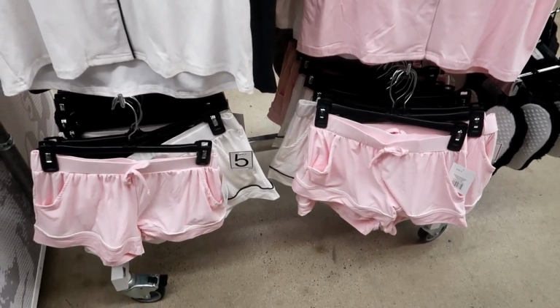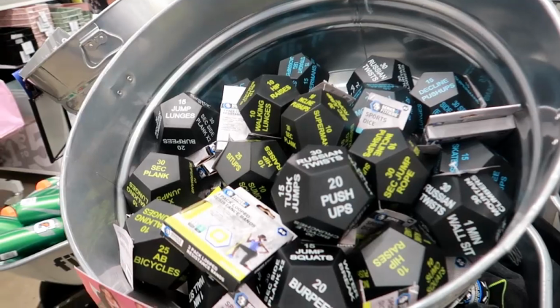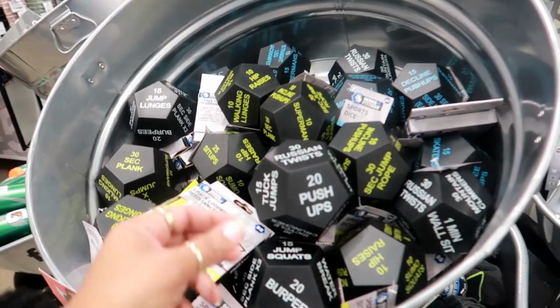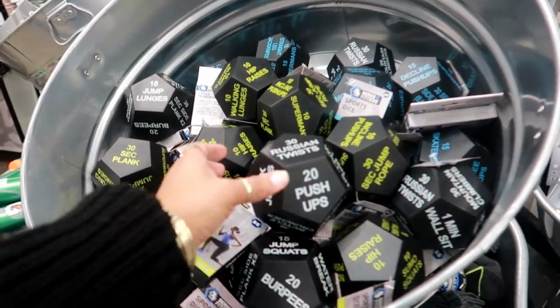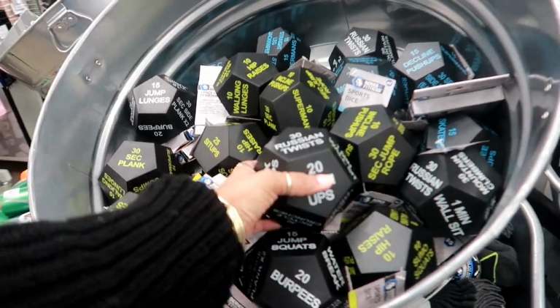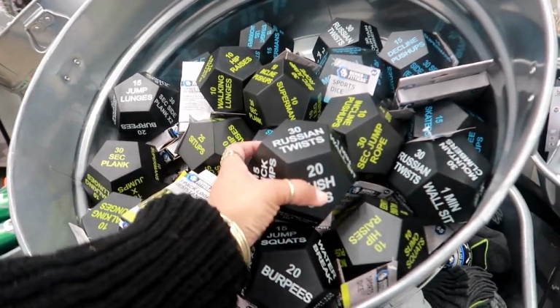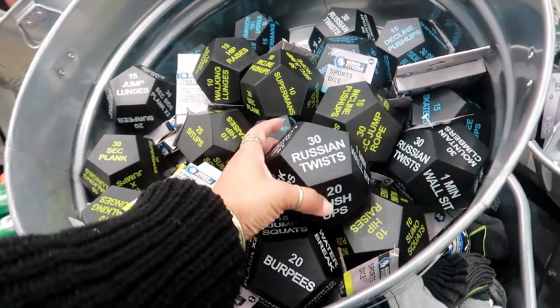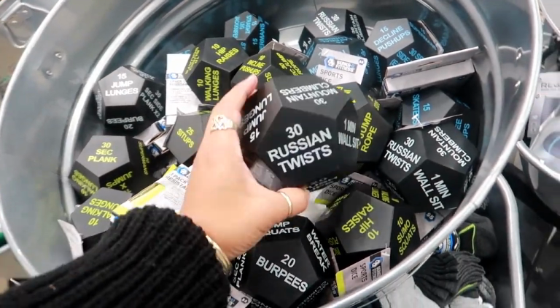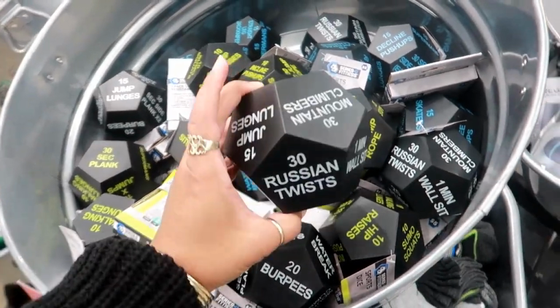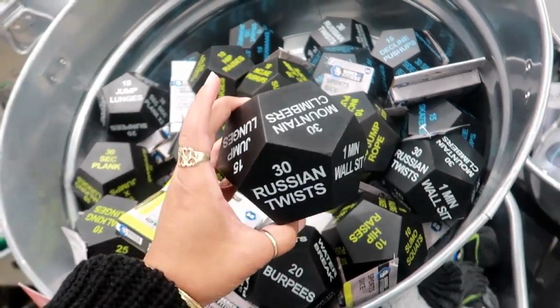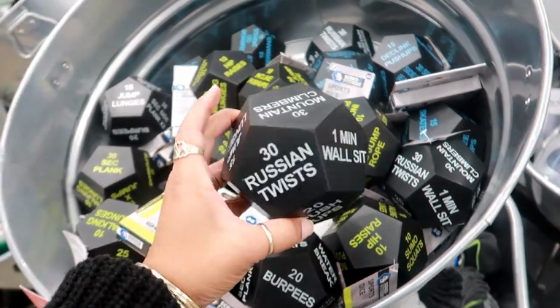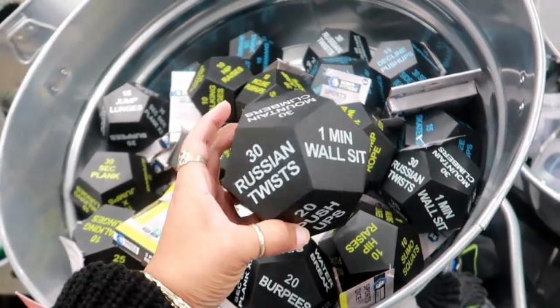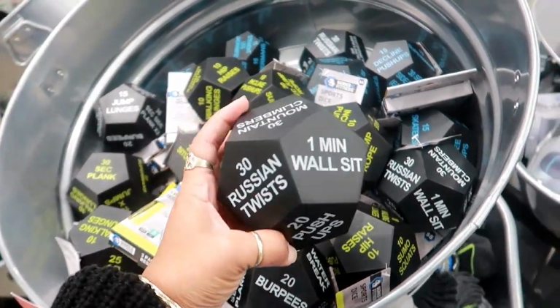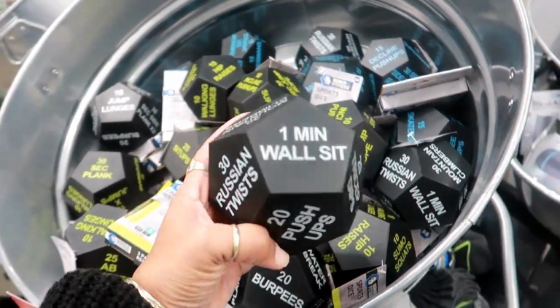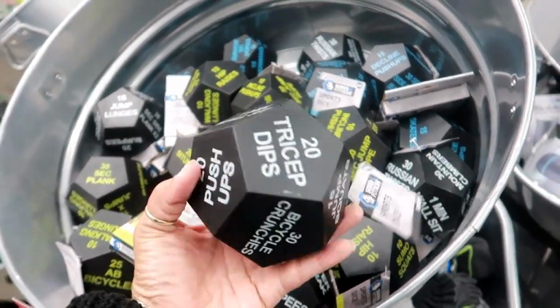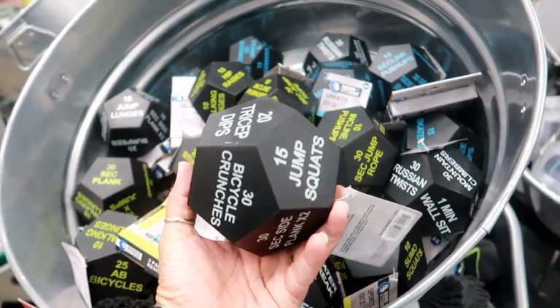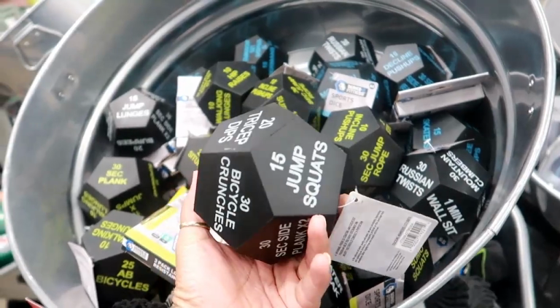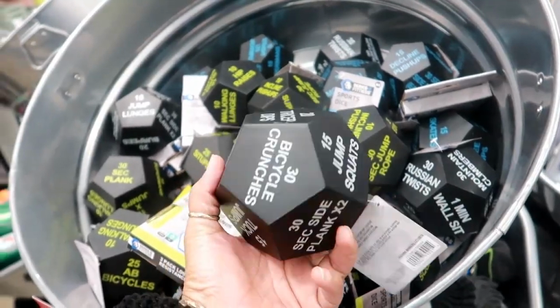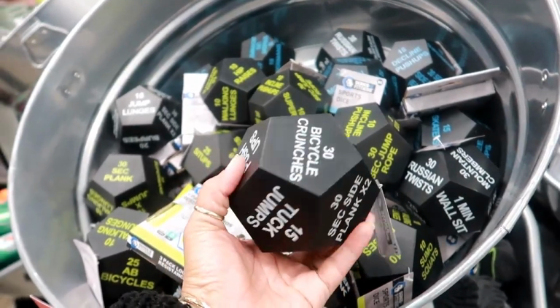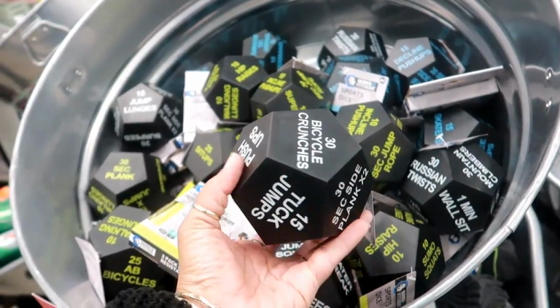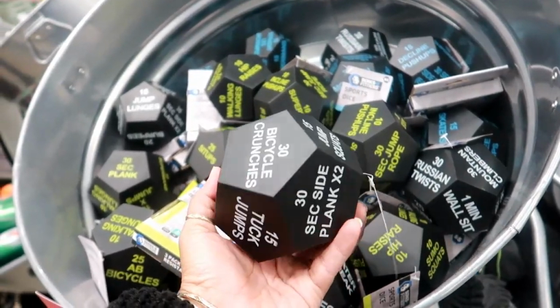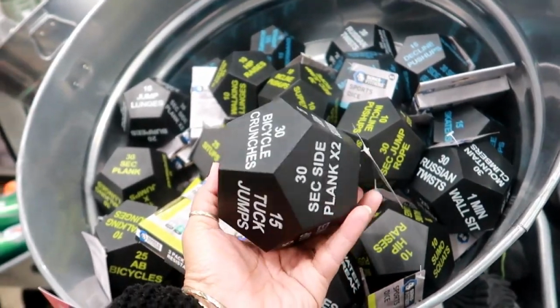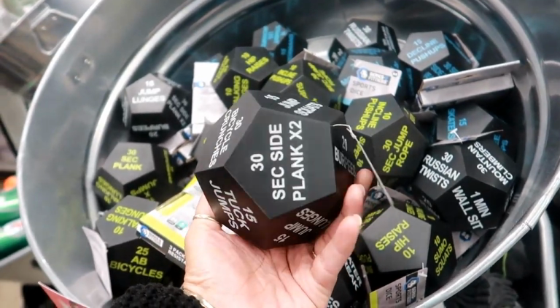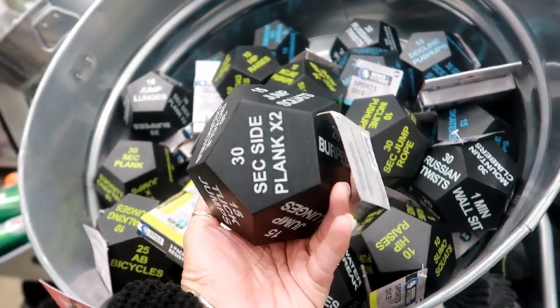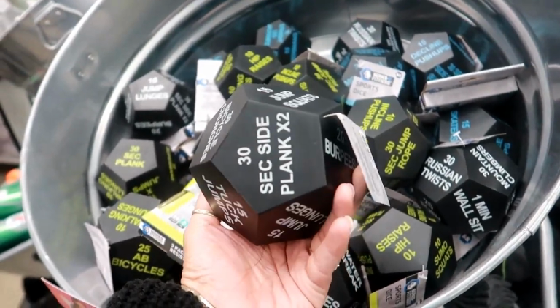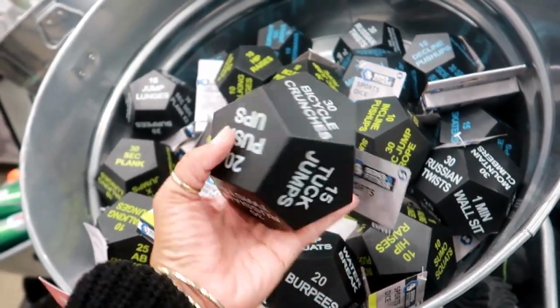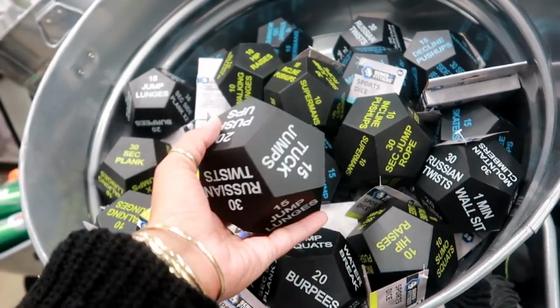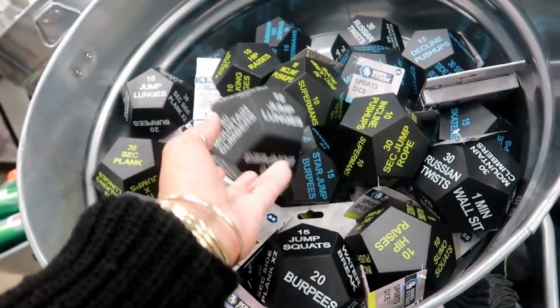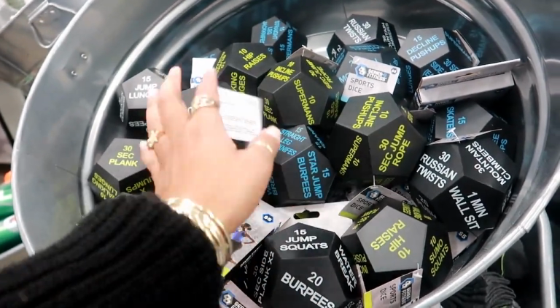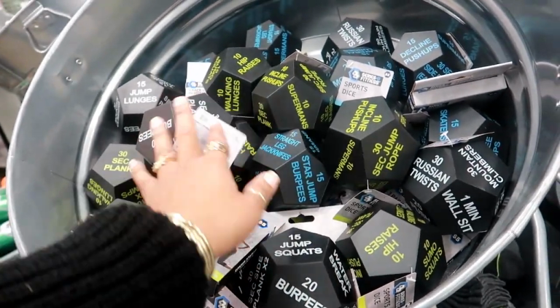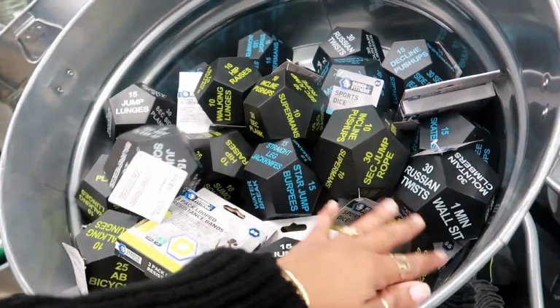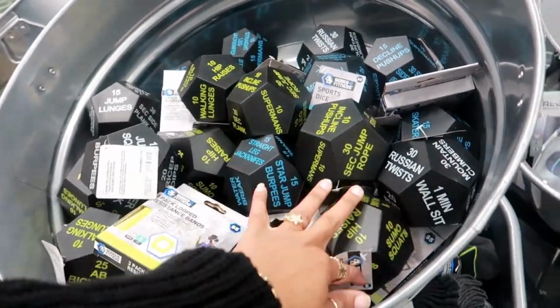Oh, that's kind of cool. If you don't know what to do, you can just roll this and it'll tell you what to do as far as working out. That's cool. They have different ones.